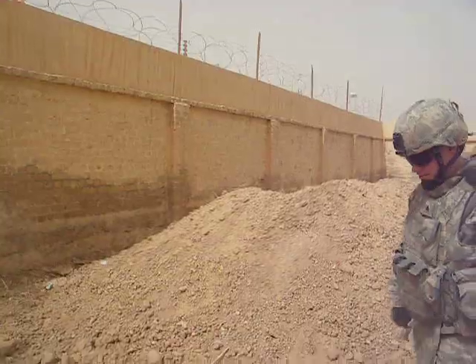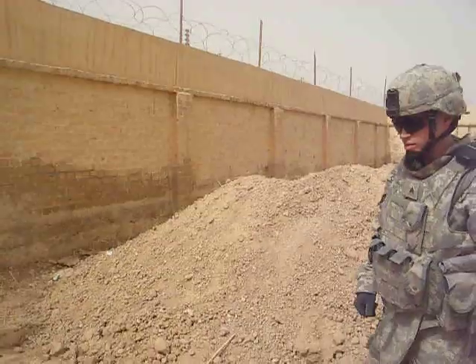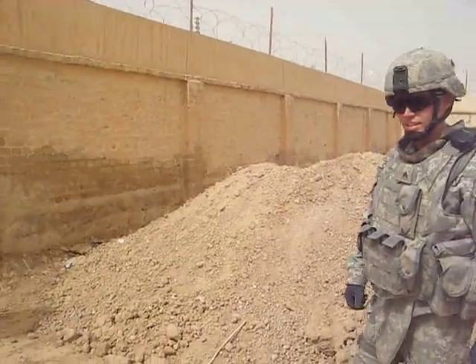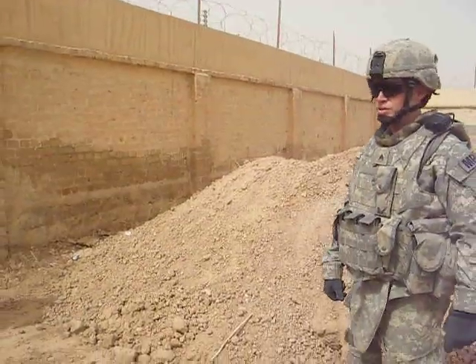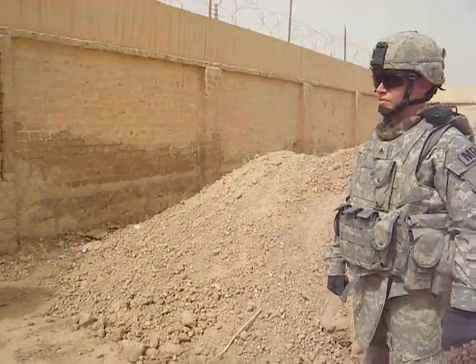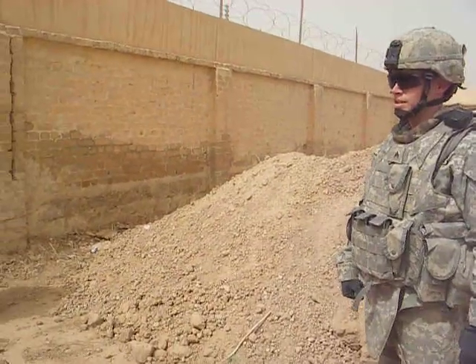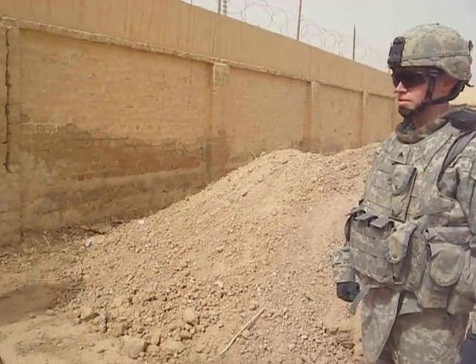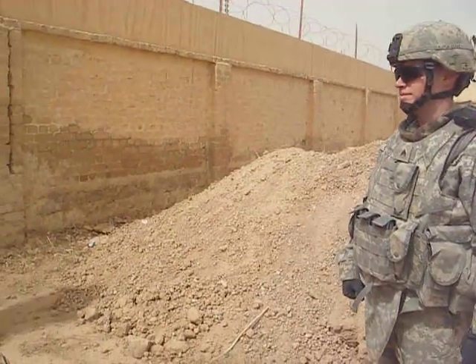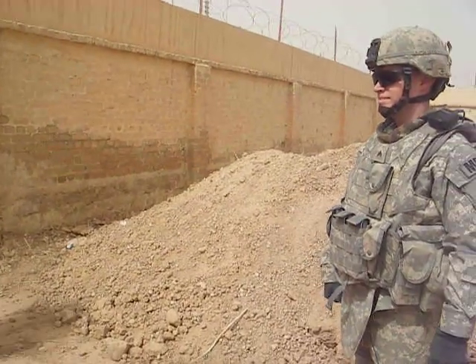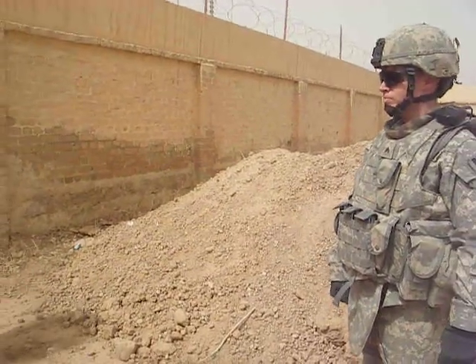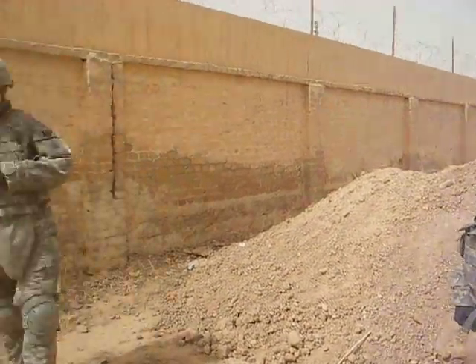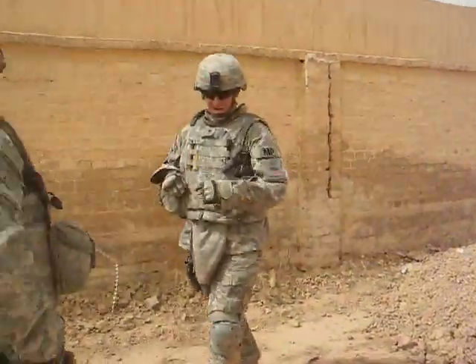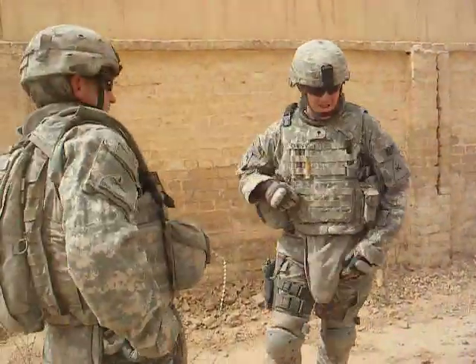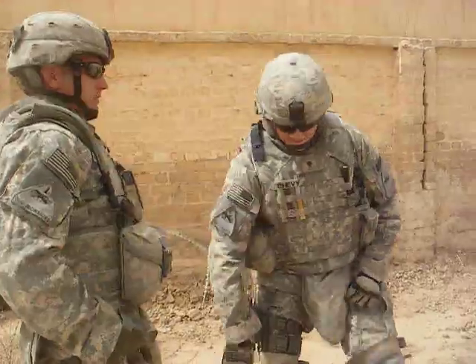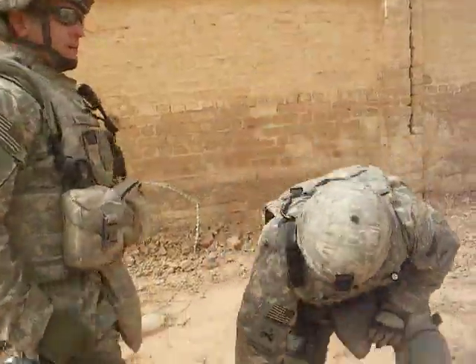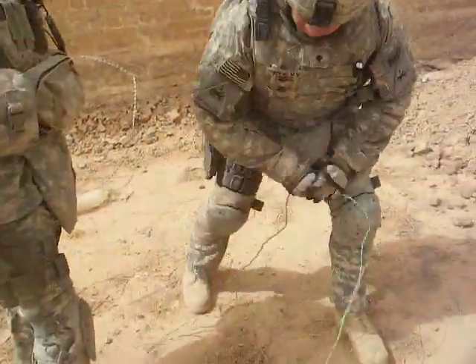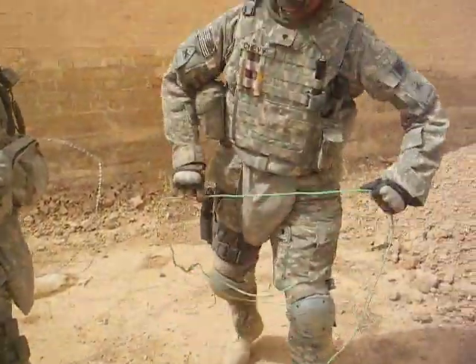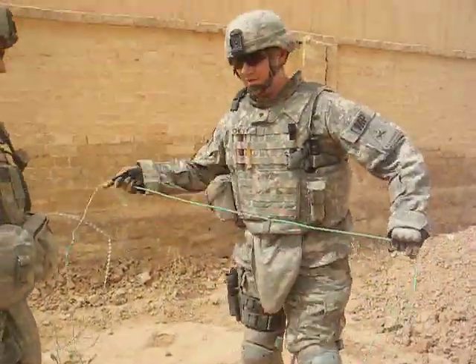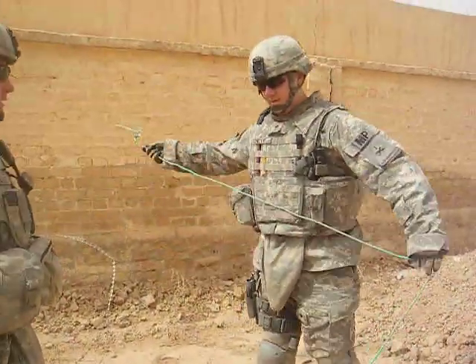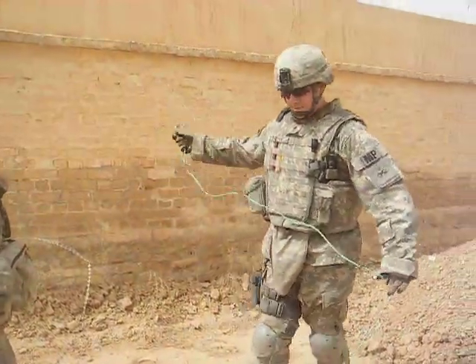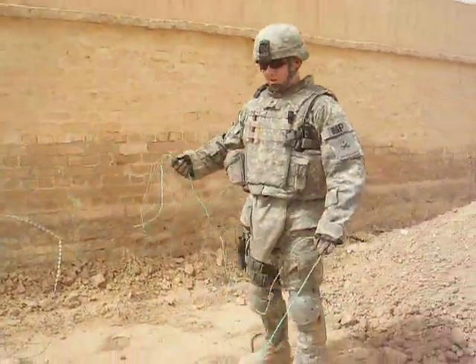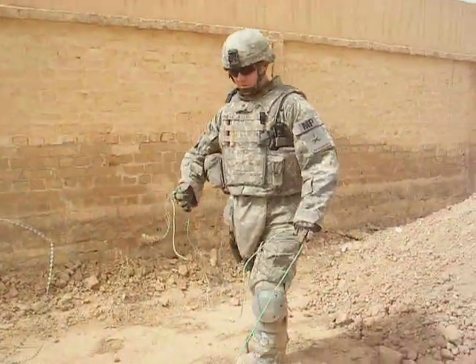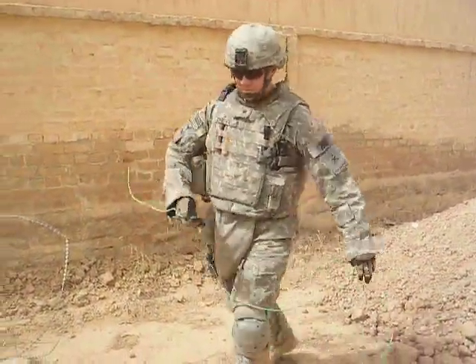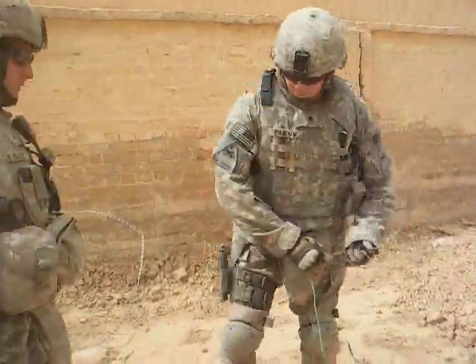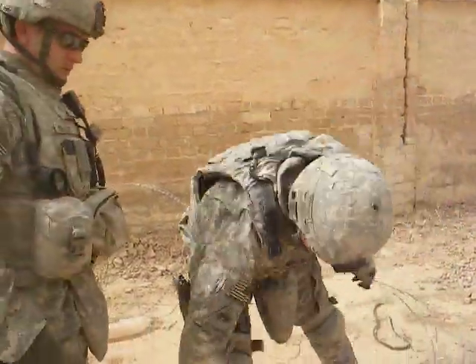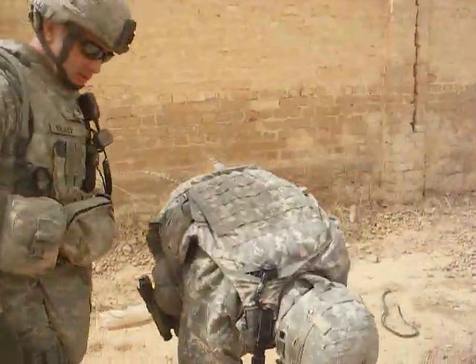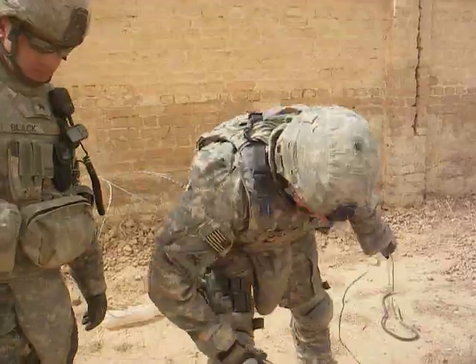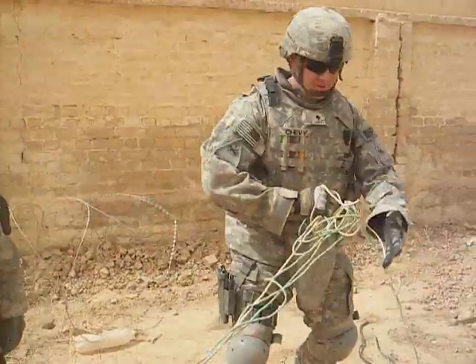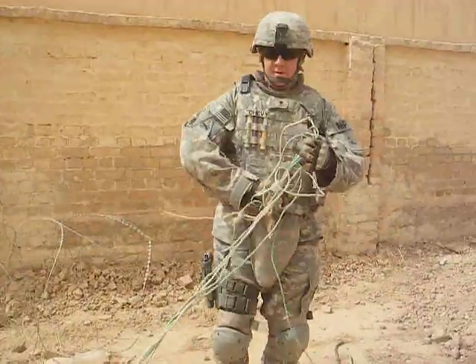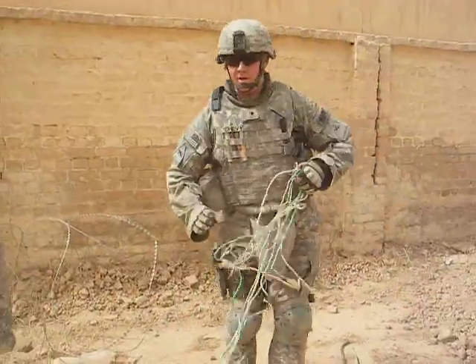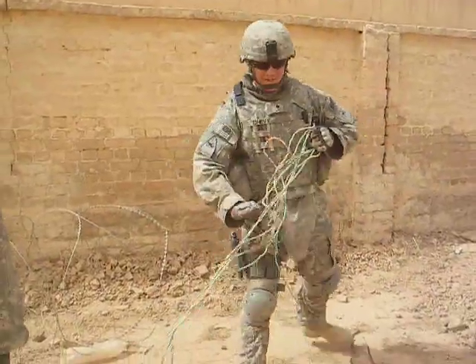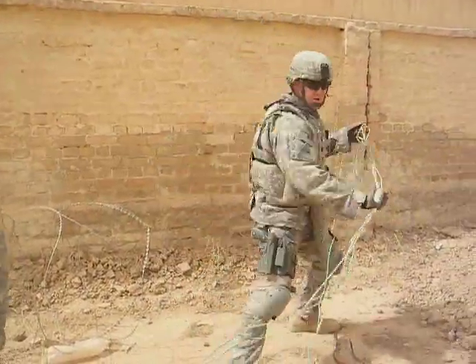How do you escape from an erected prison? First of all, start off with a double tying rope together. That way you make it stronger.